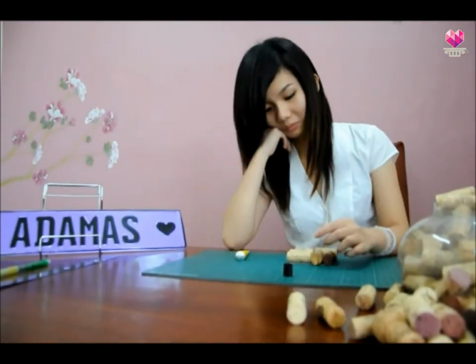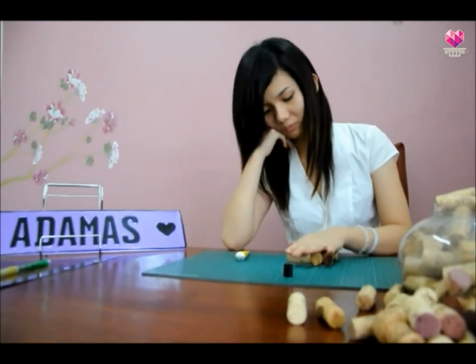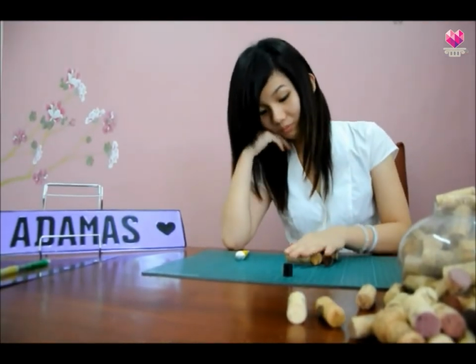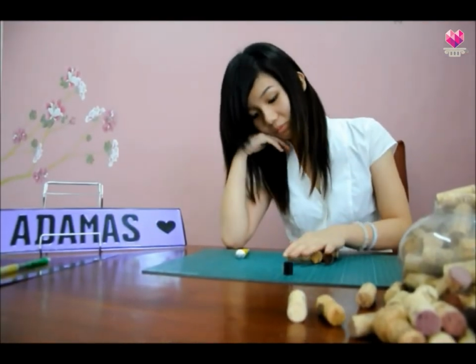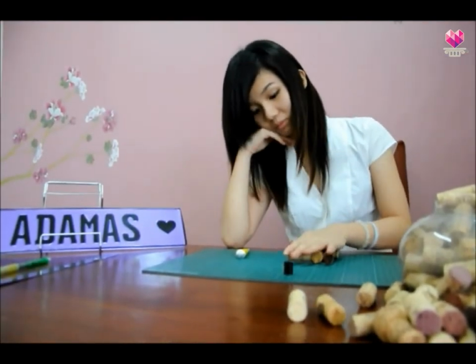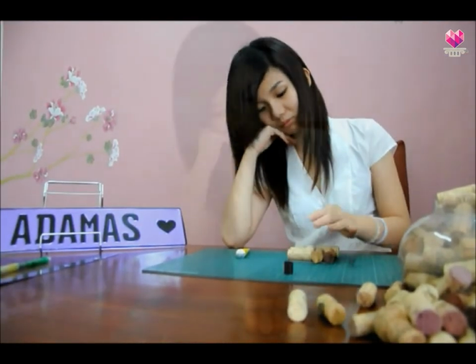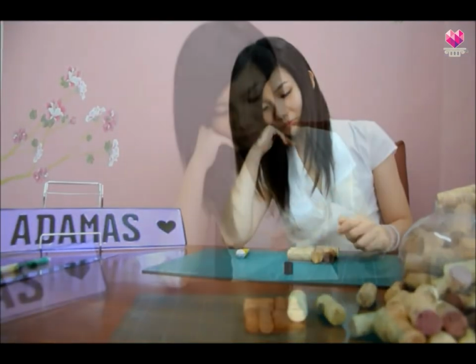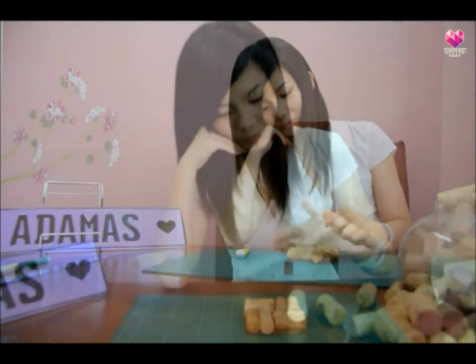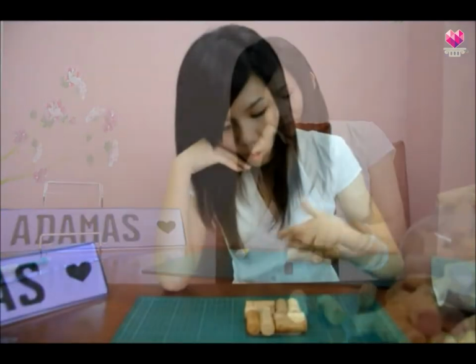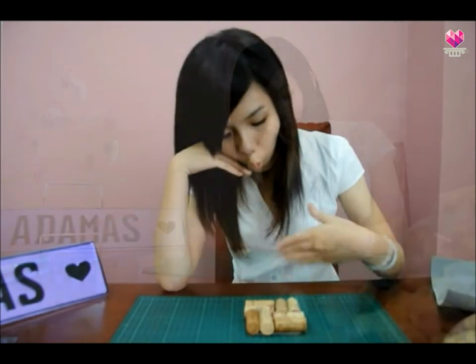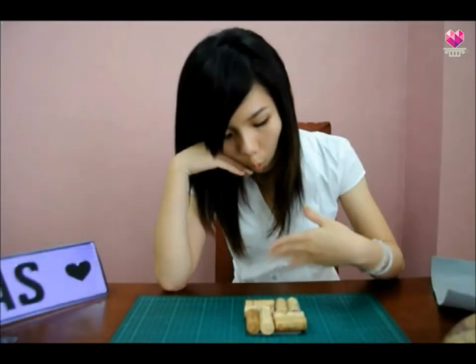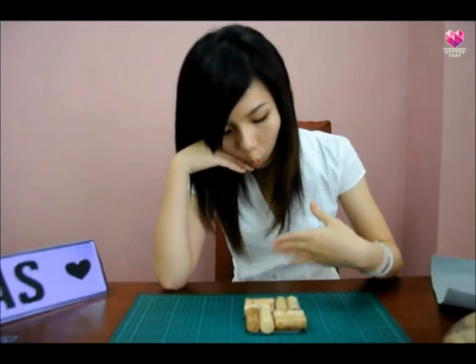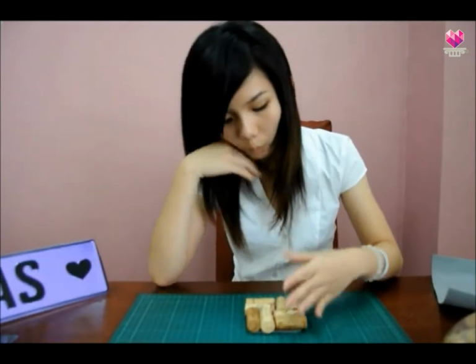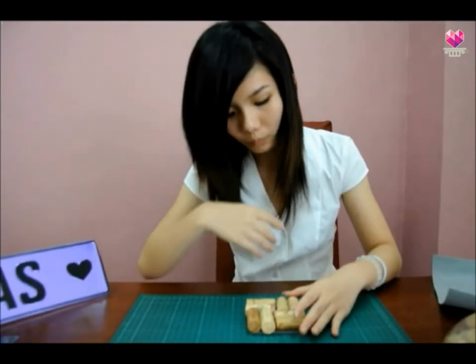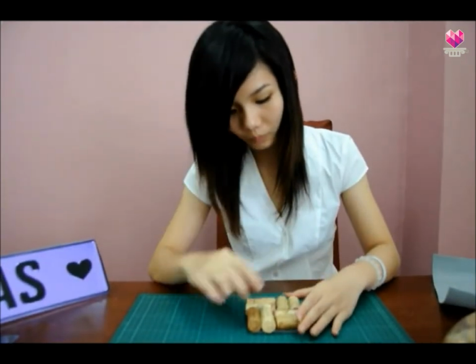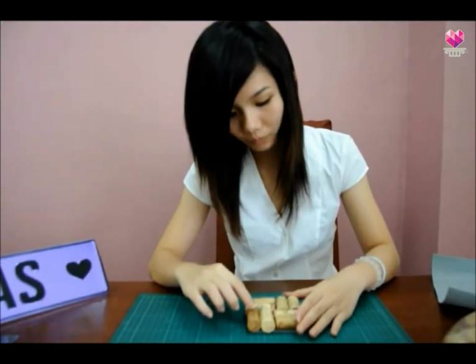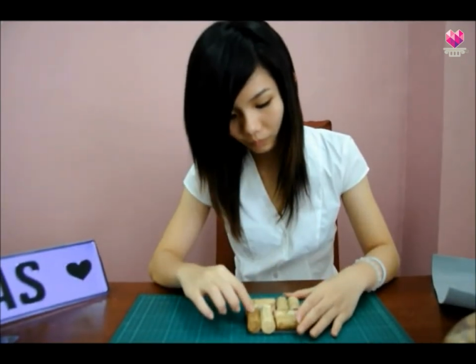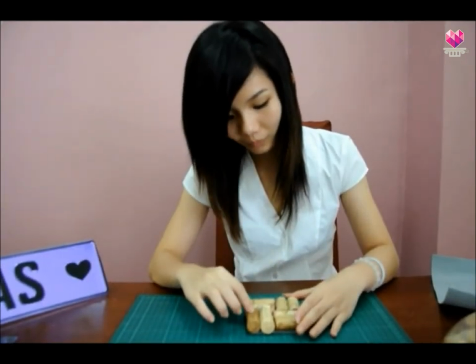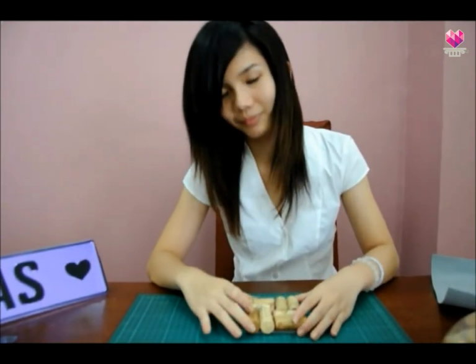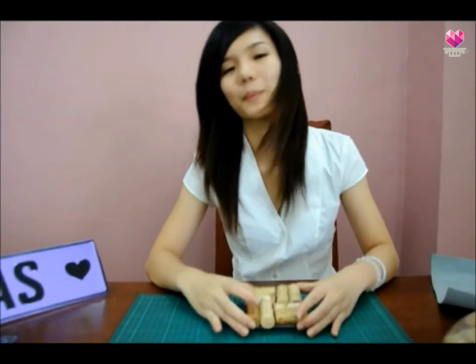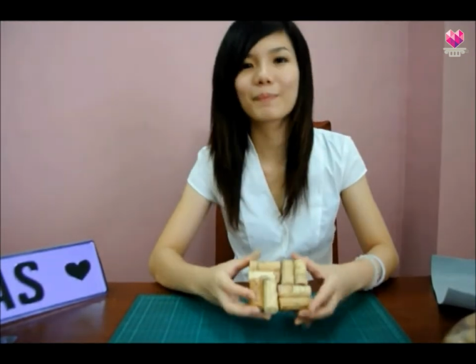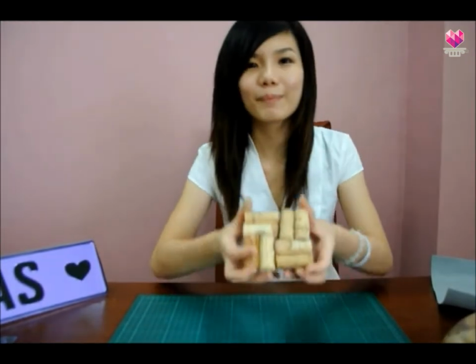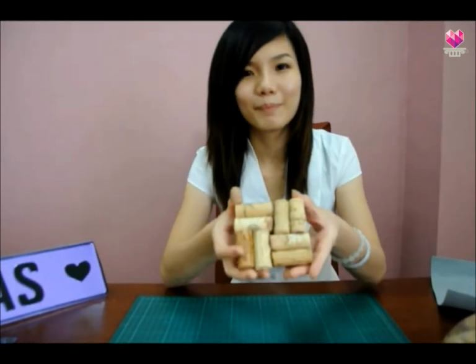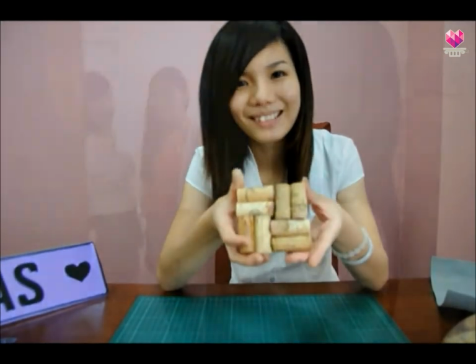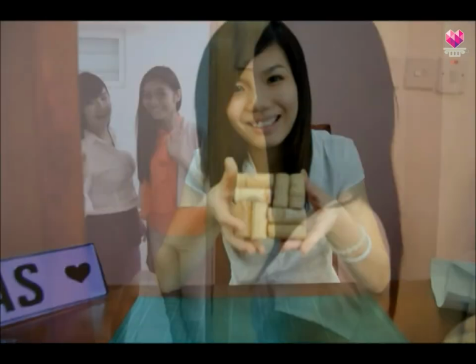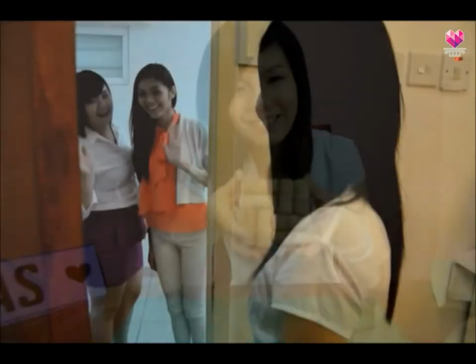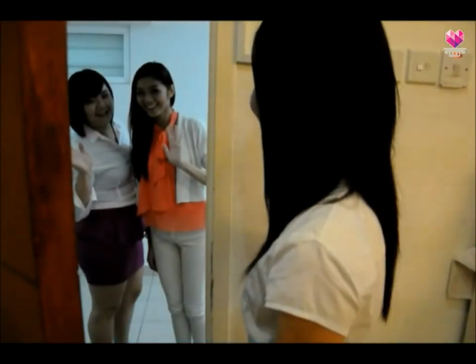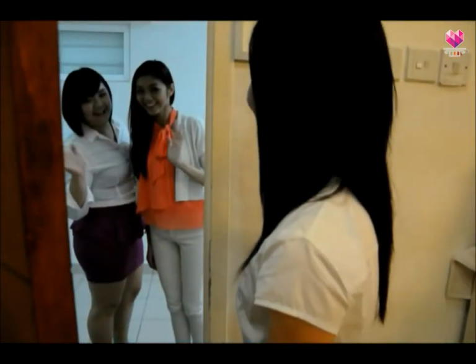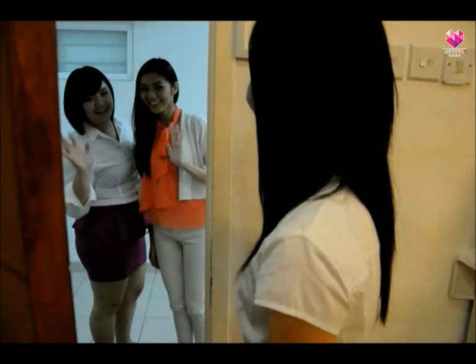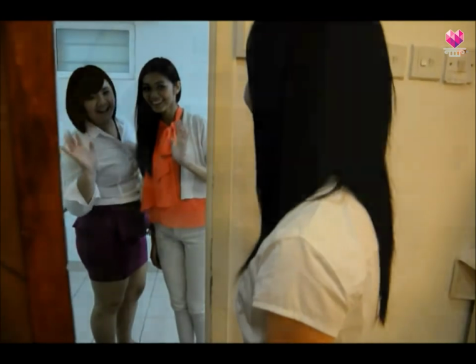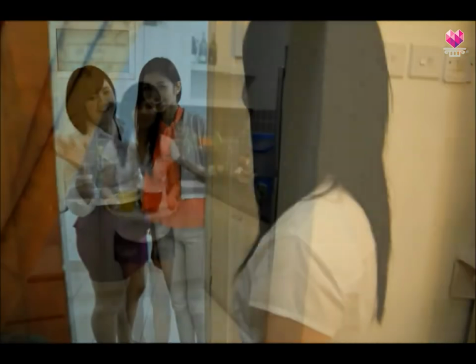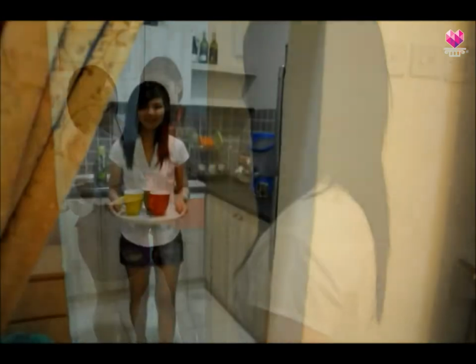Wait for the glue to dry. And there you go — your wine cork trivet is done!